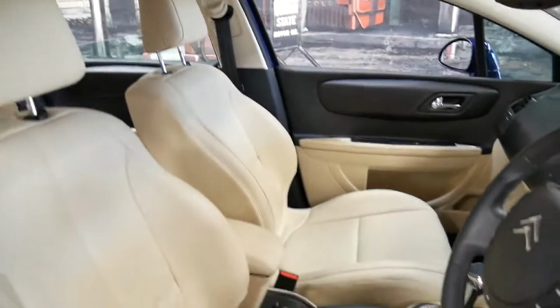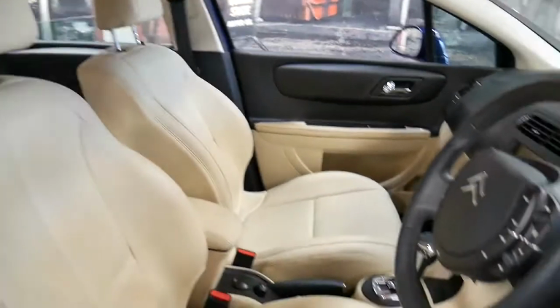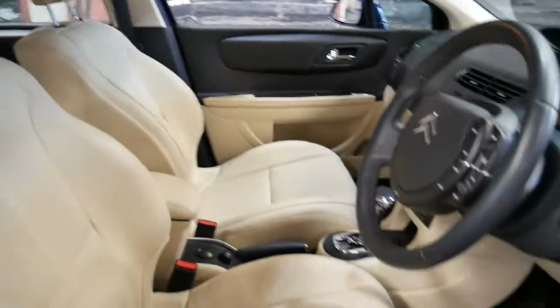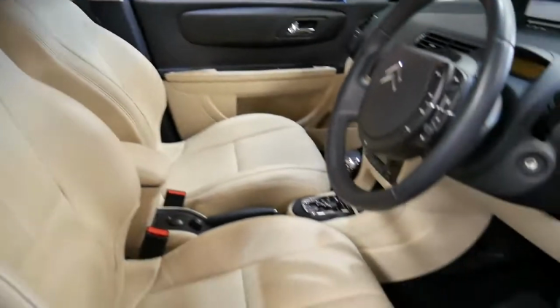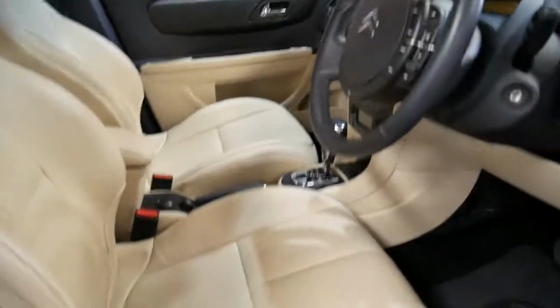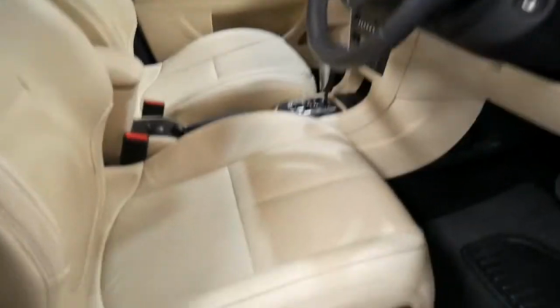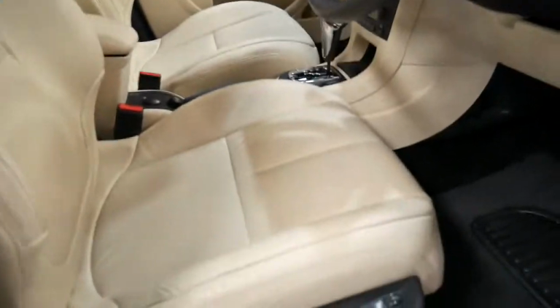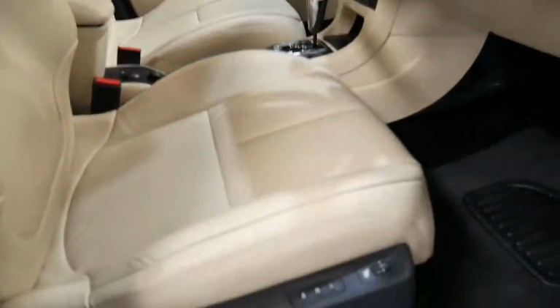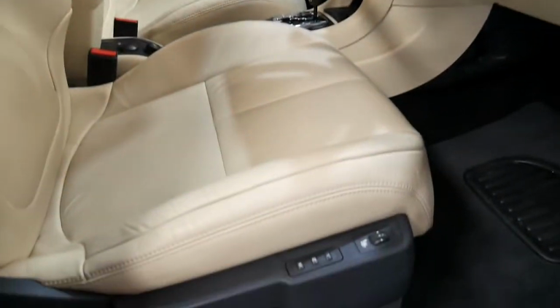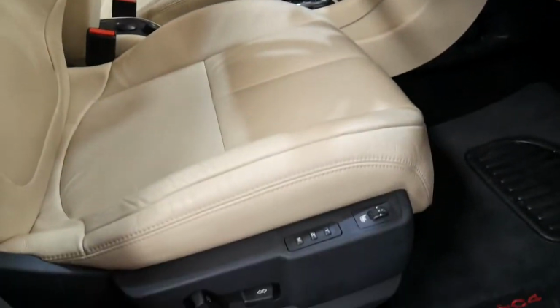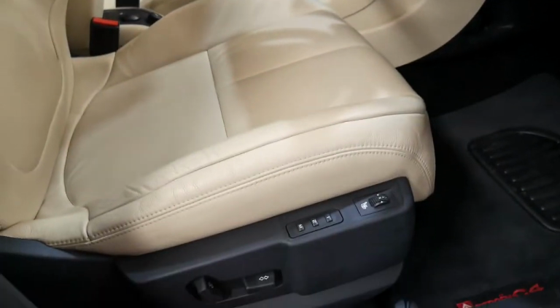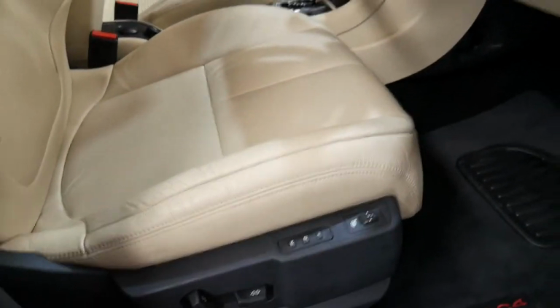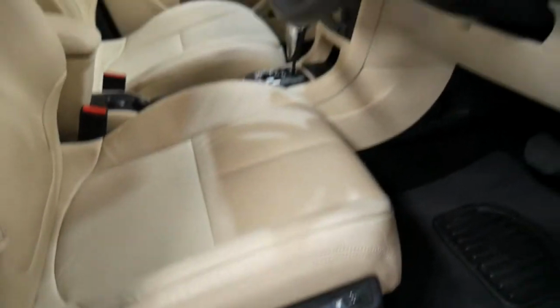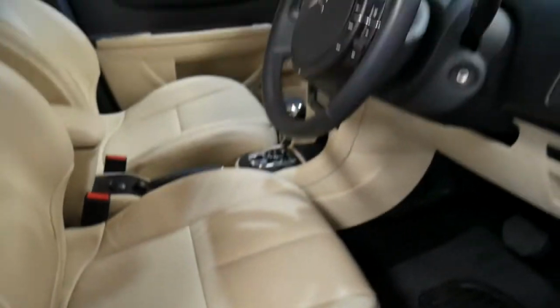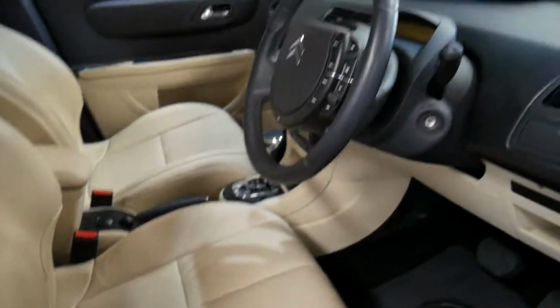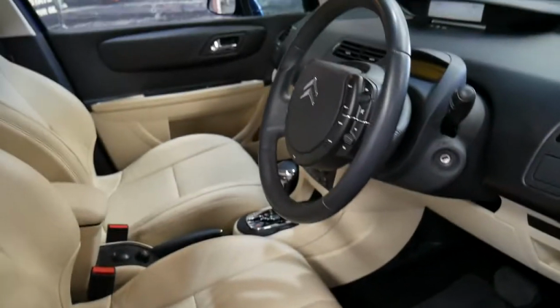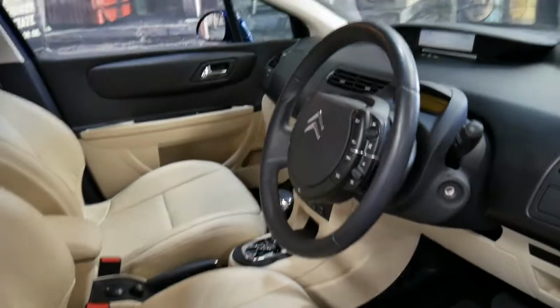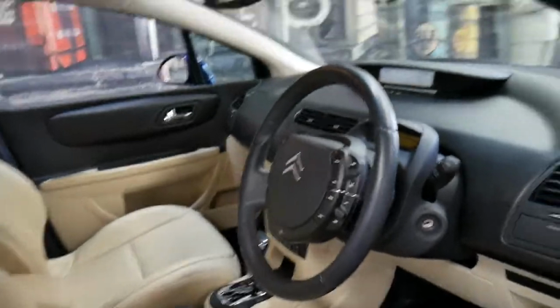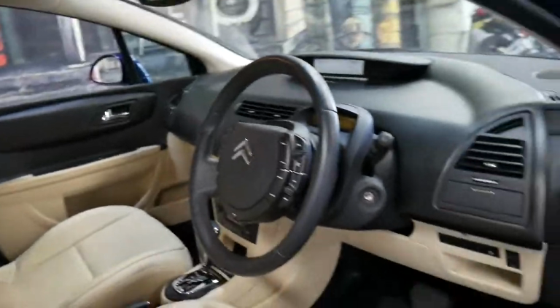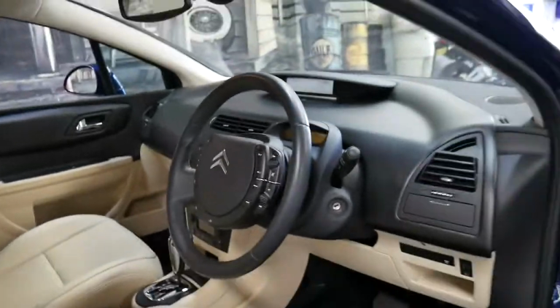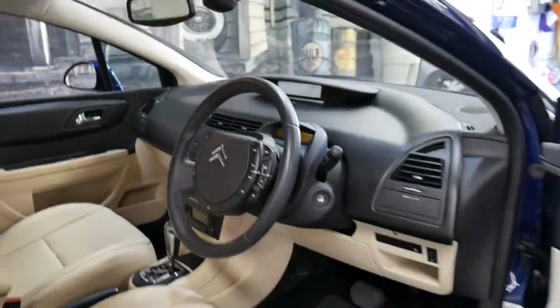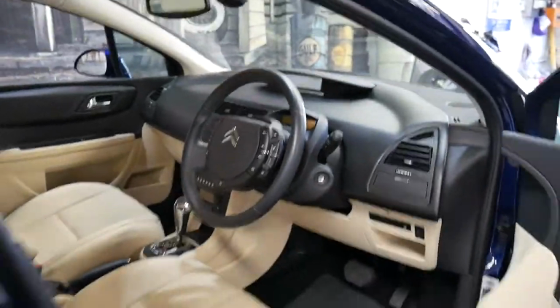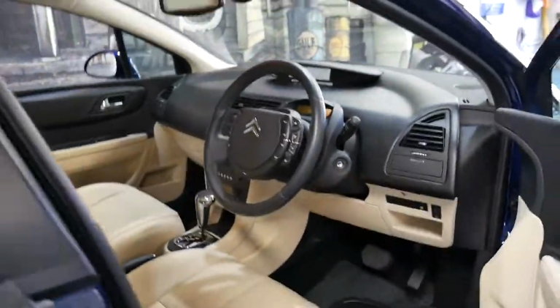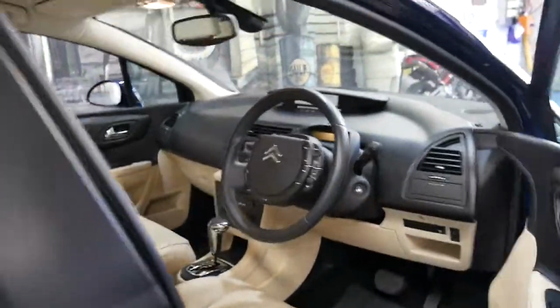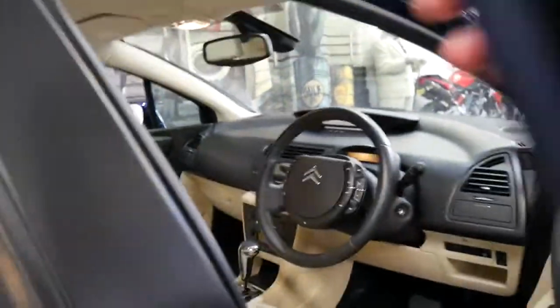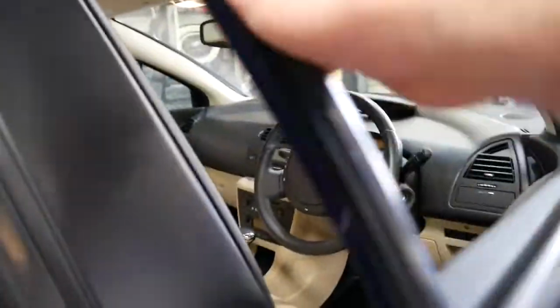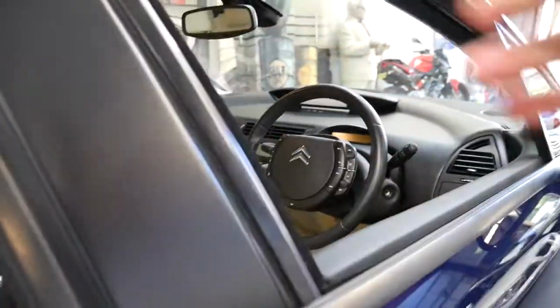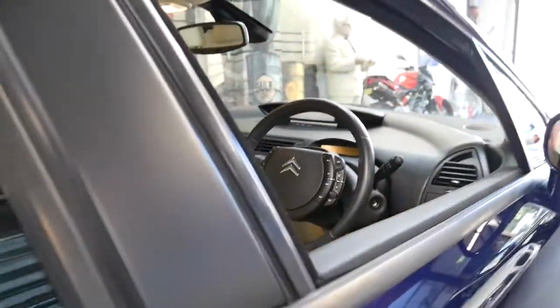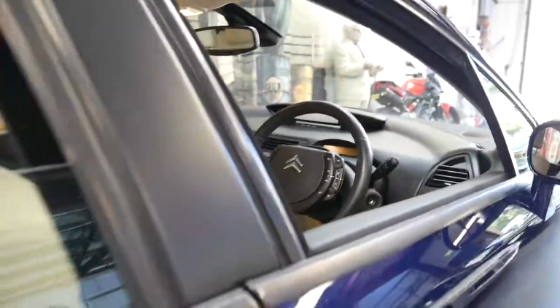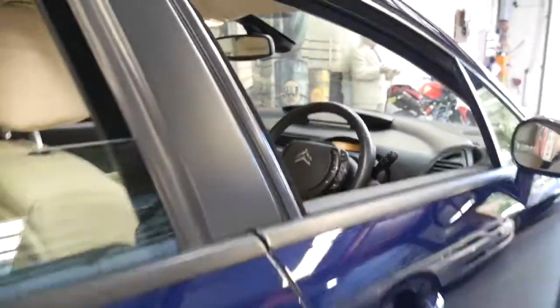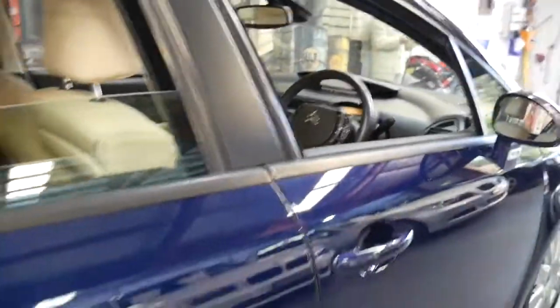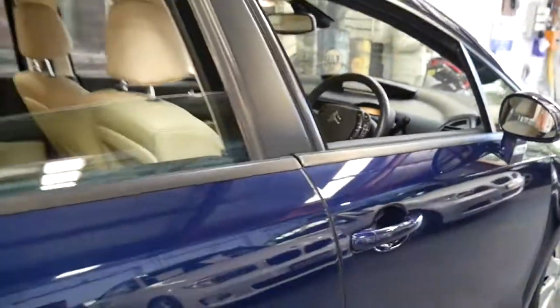It's got a six stack CD, heated seats, memory electric driver's seat, two remote keys and a good logbook history.